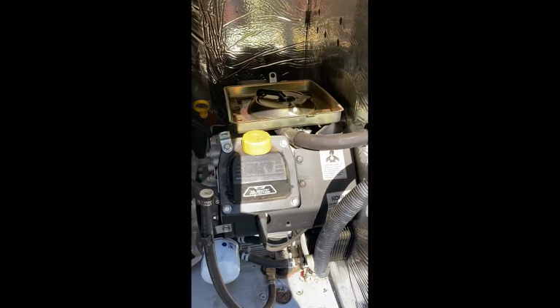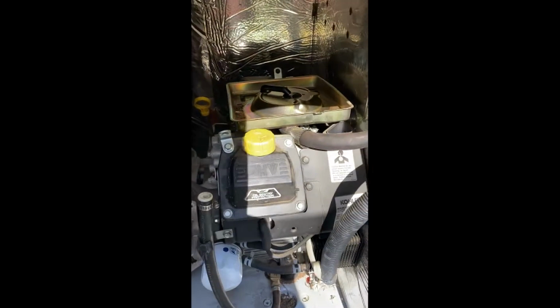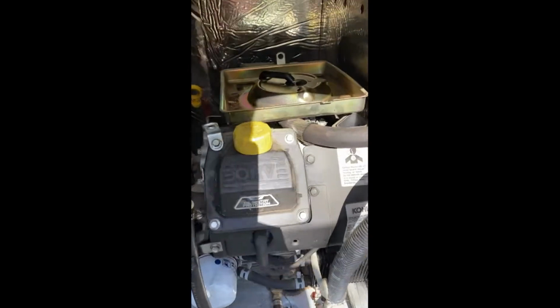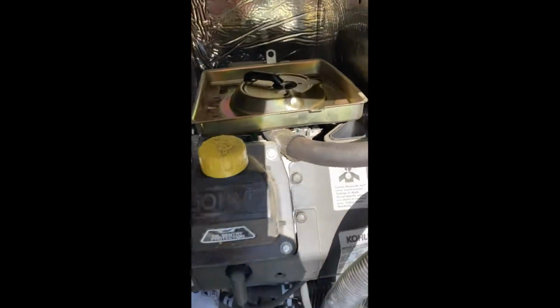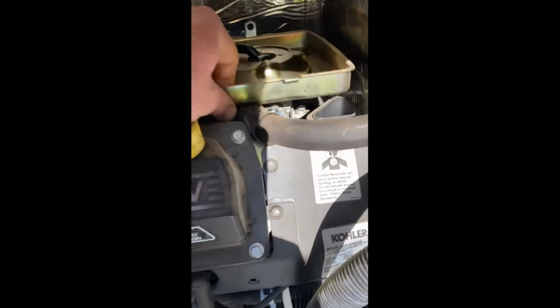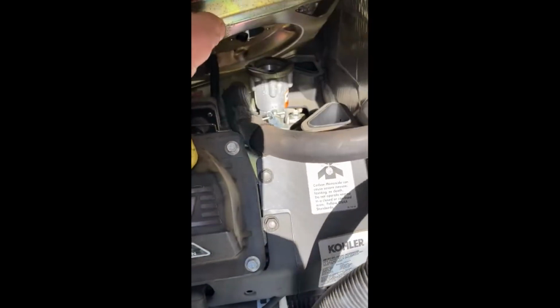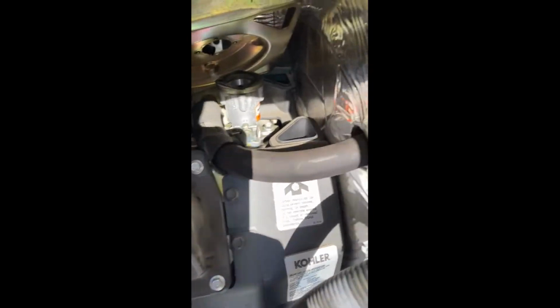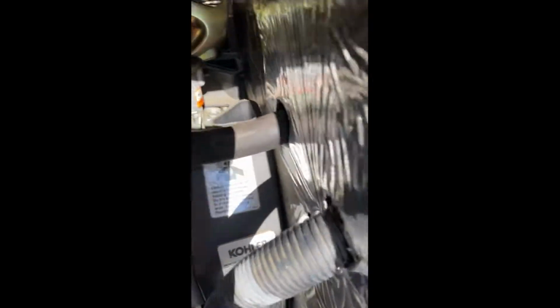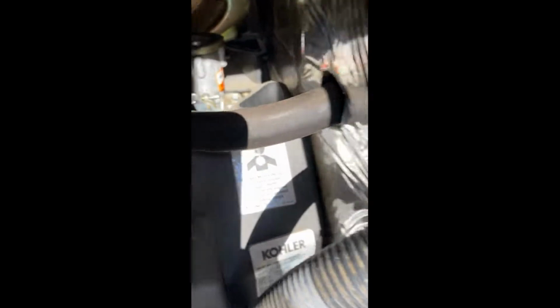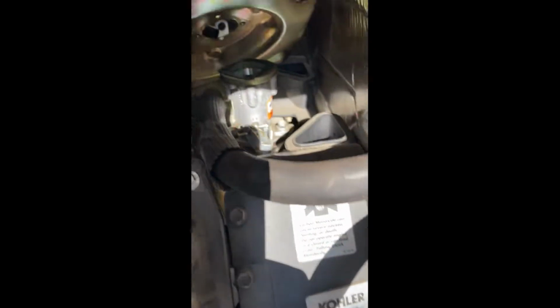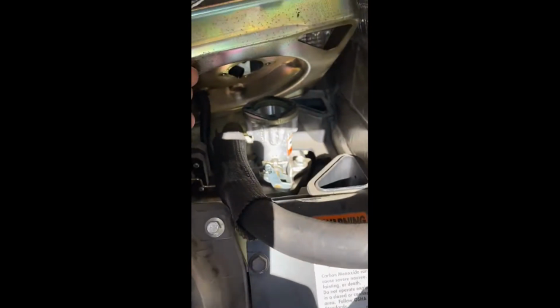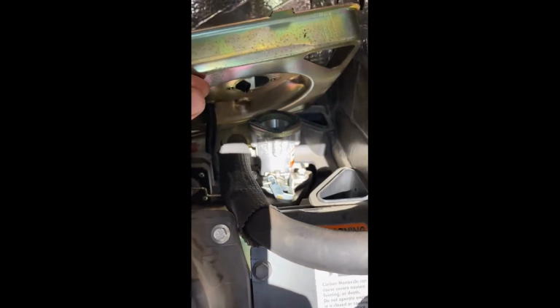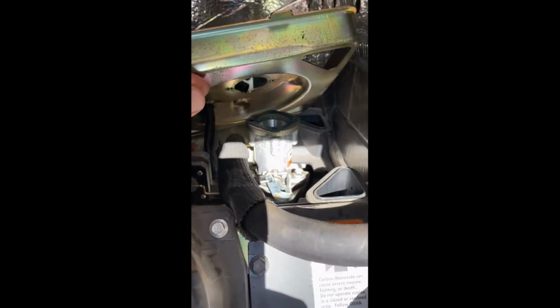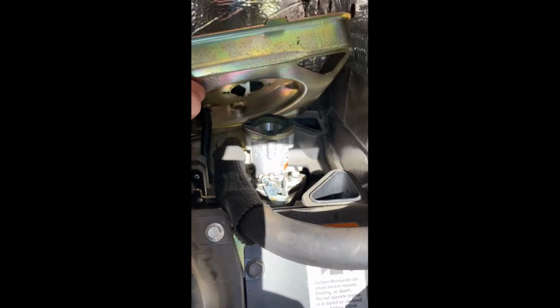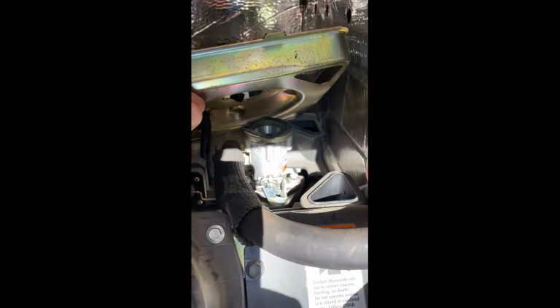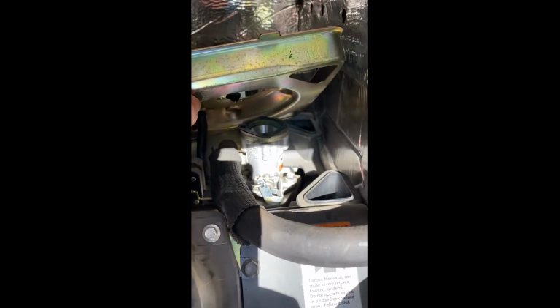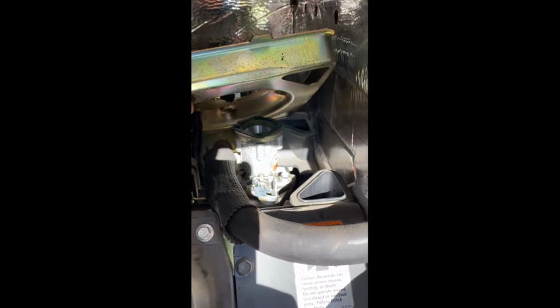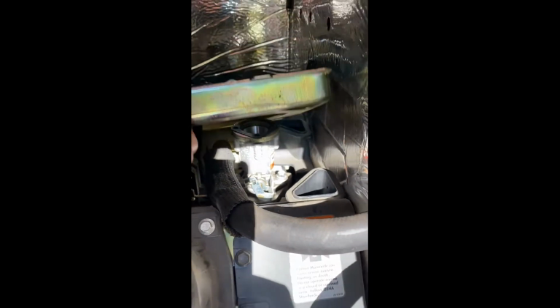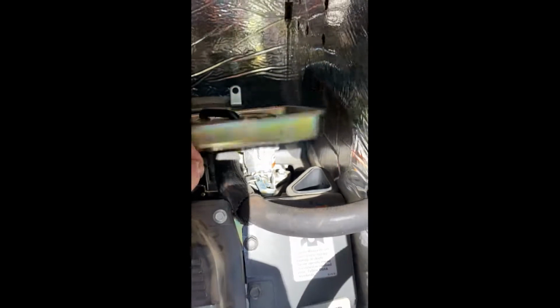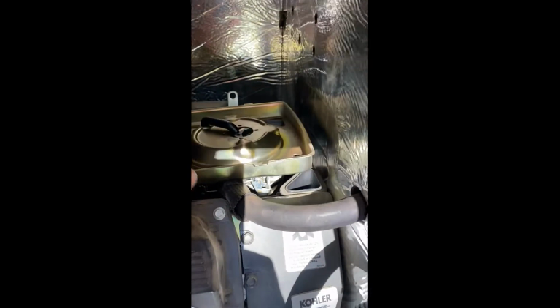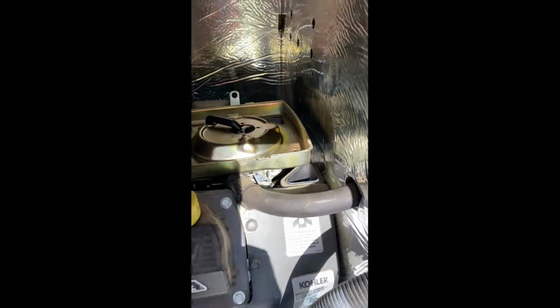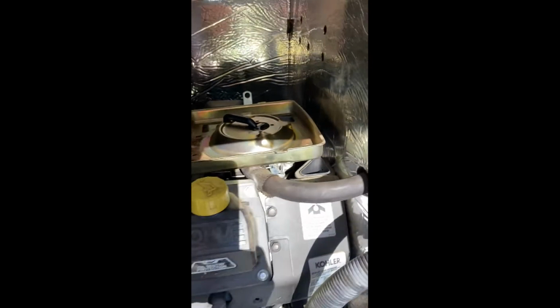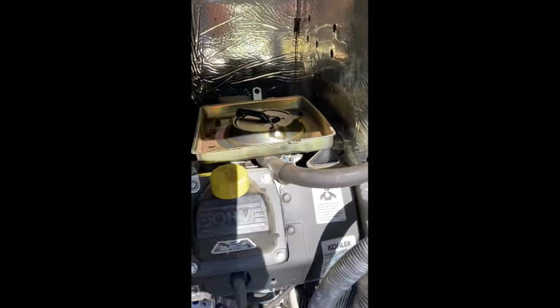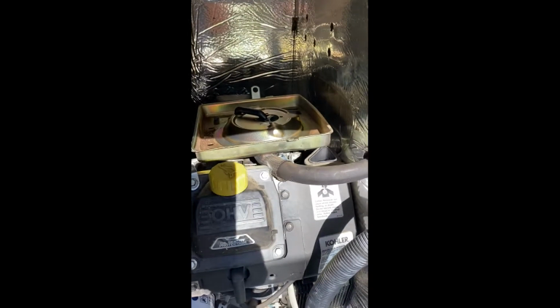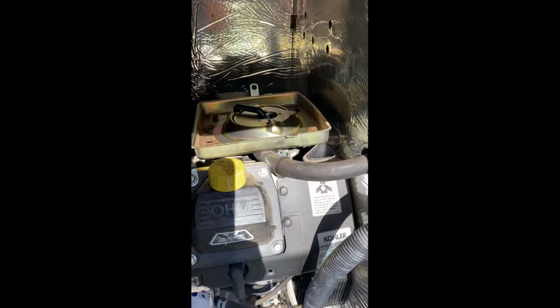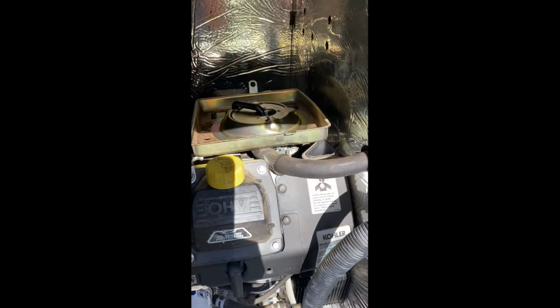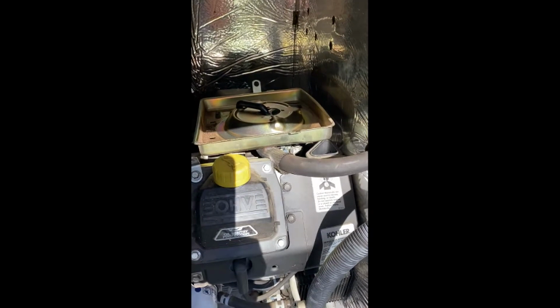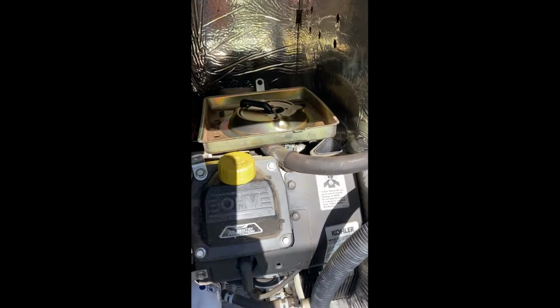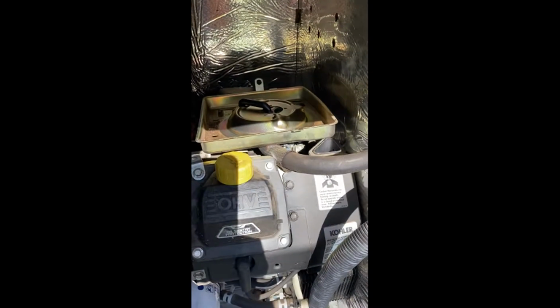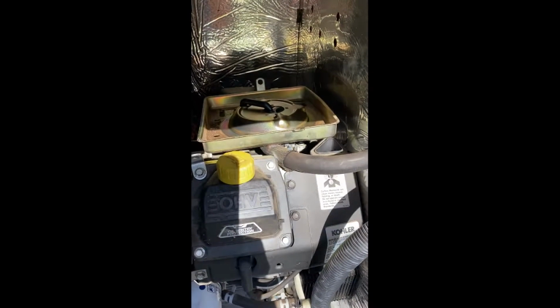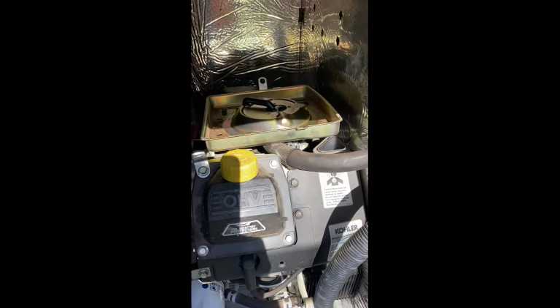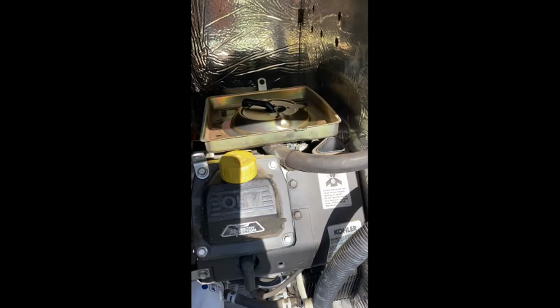And if that is not the case, on these carburetors I would check the needle and the jet - check that jet out because it could be plugged up and that could be part of your issue right there.